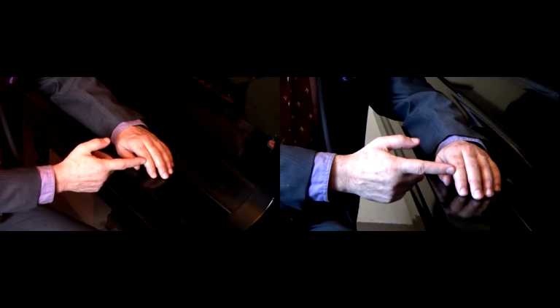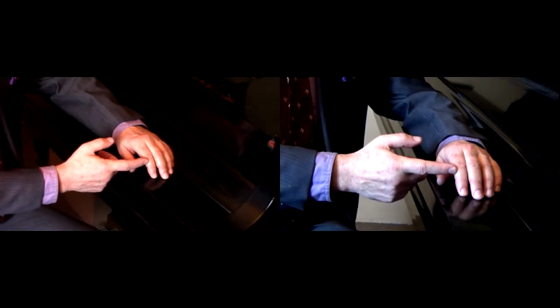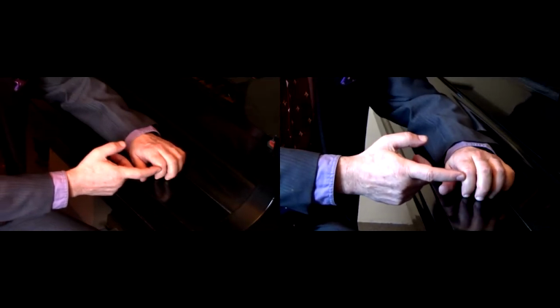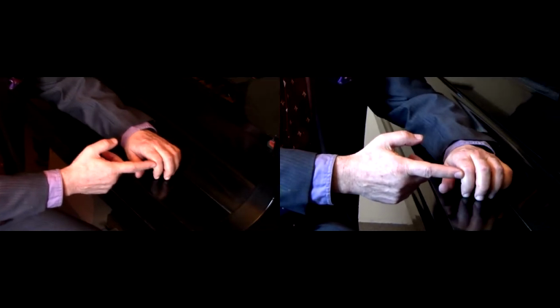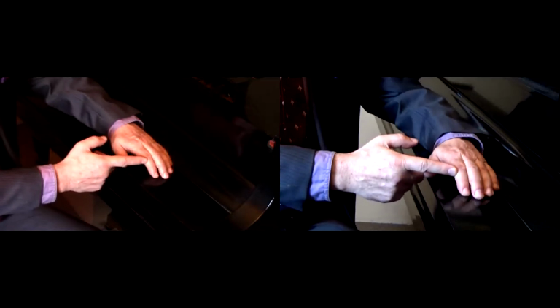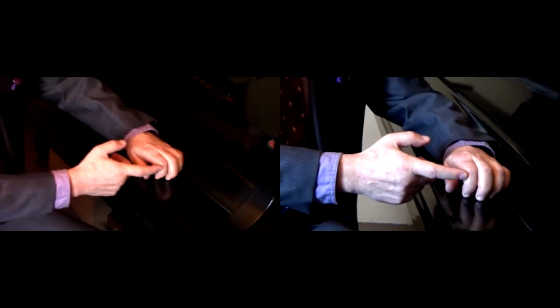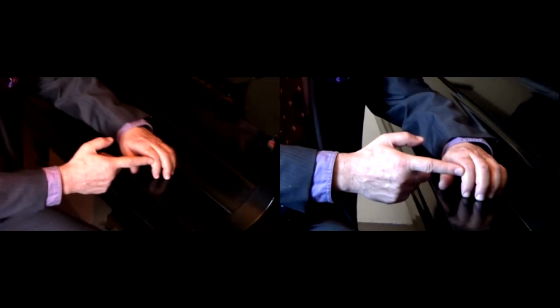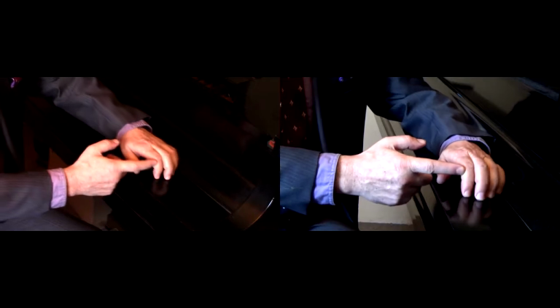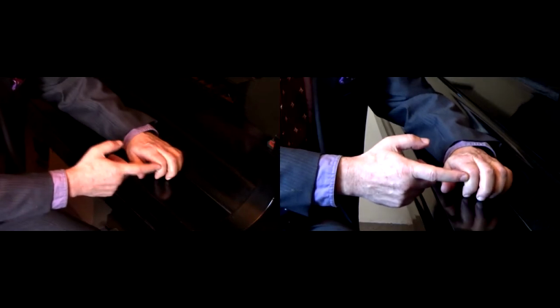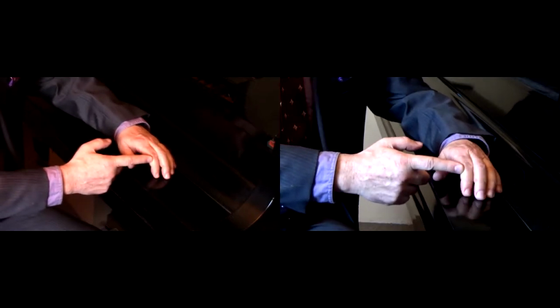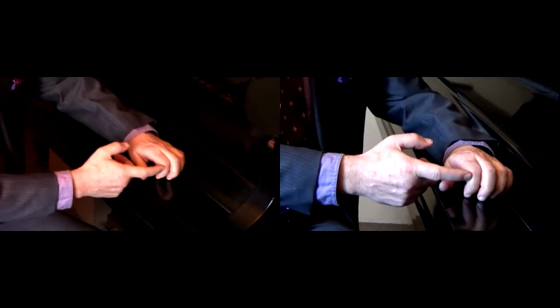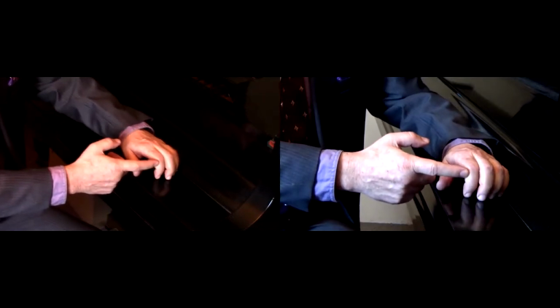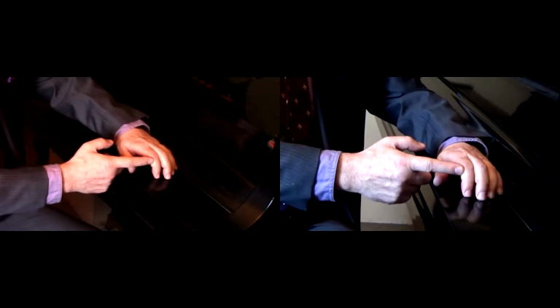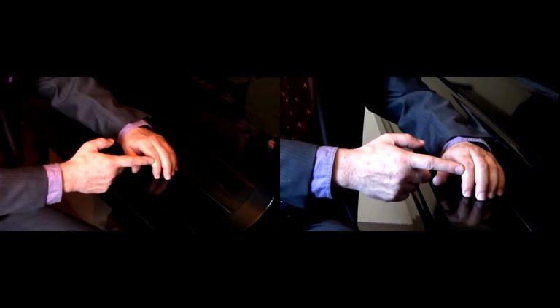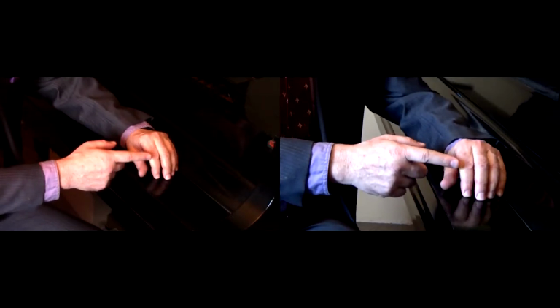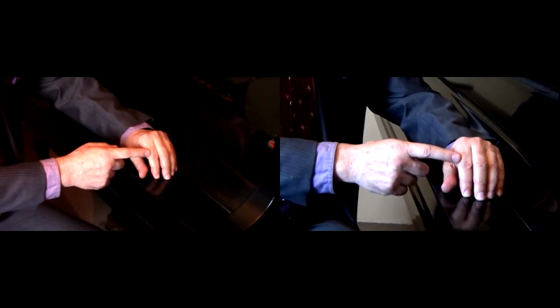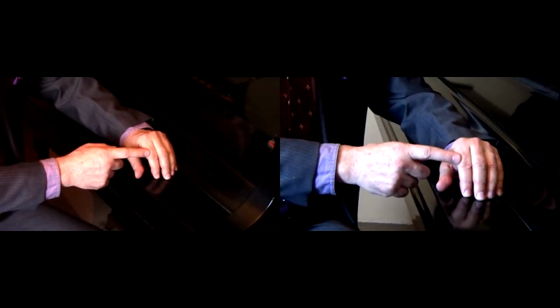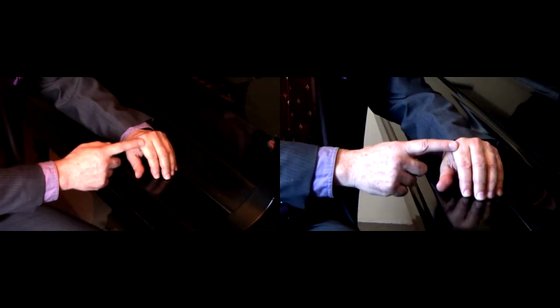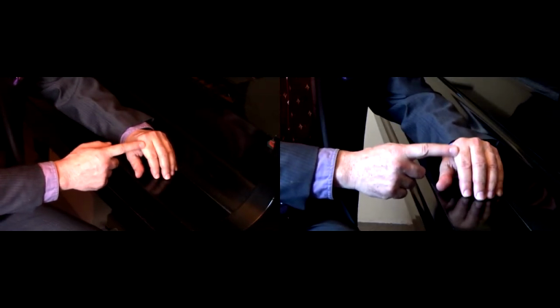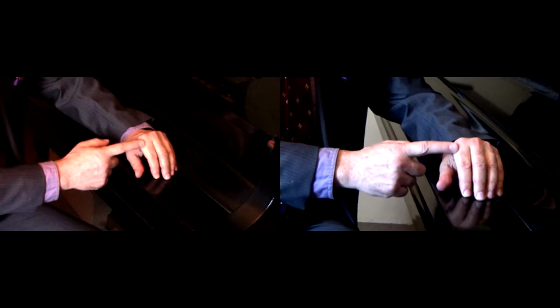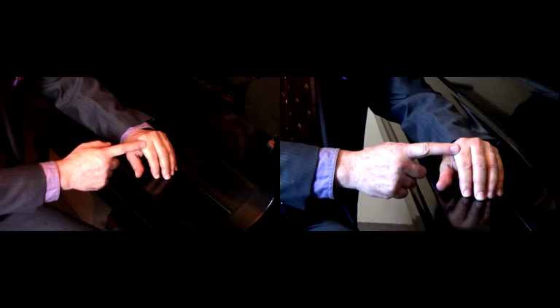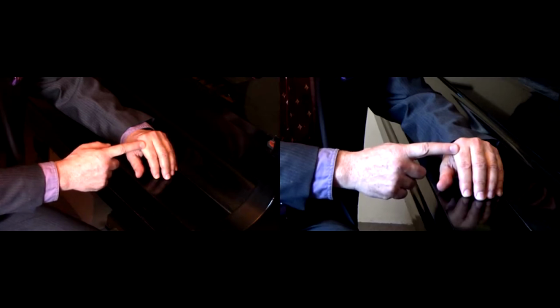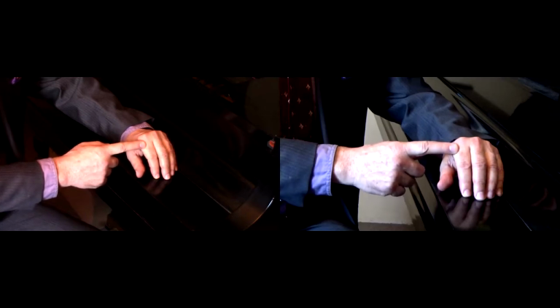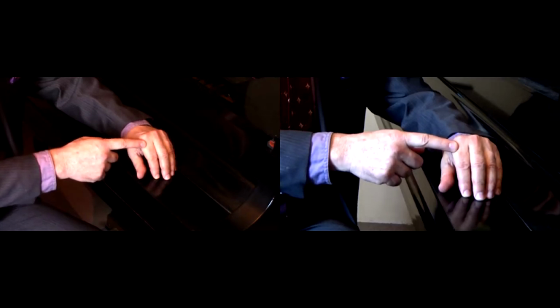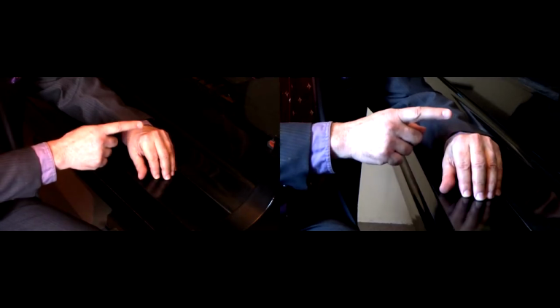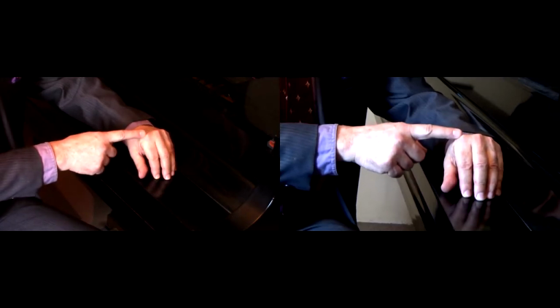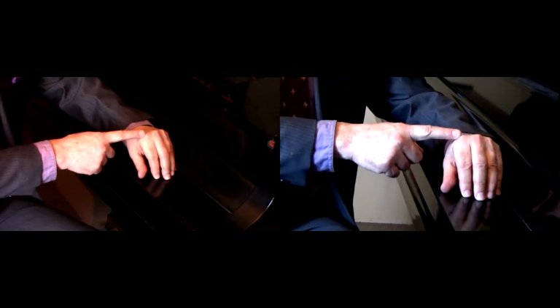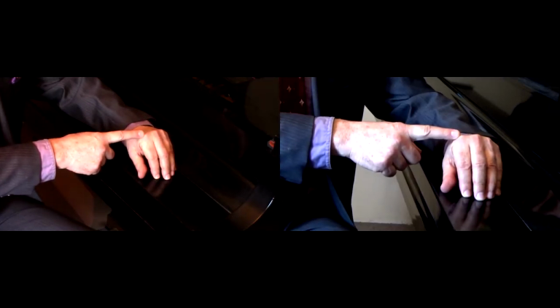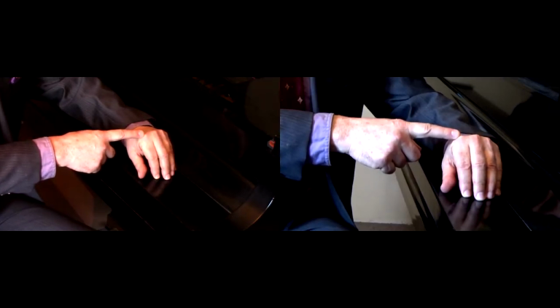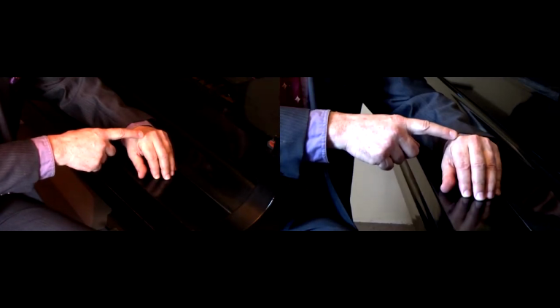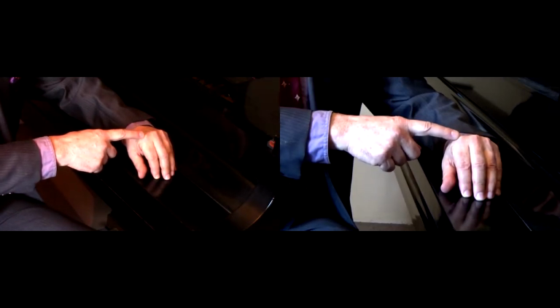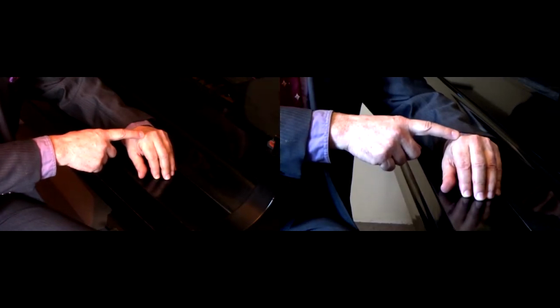This would be bending the knee. The proximal phalange is like the thigh, and the metacarpal phalangeal joint is like the hip joint.